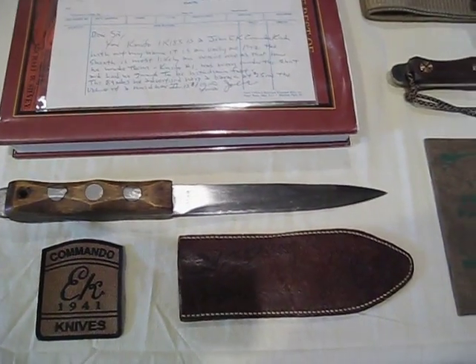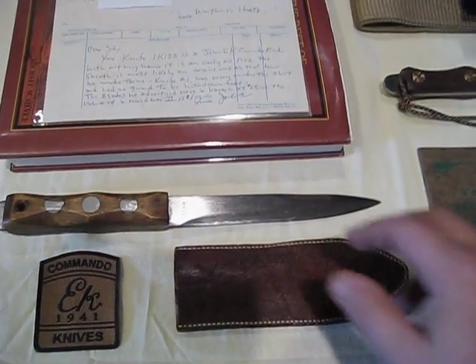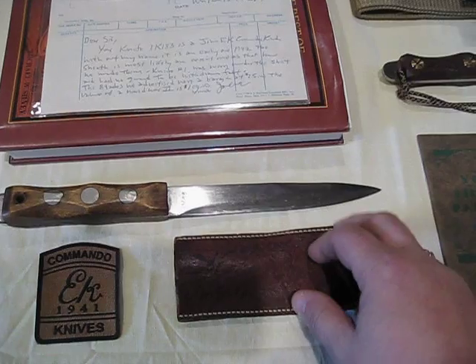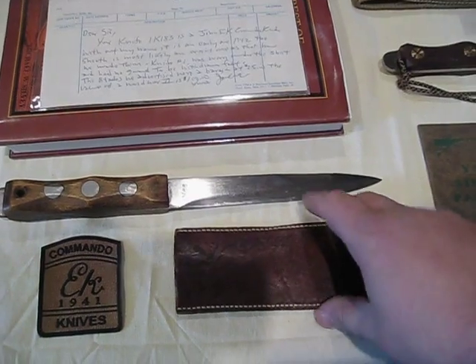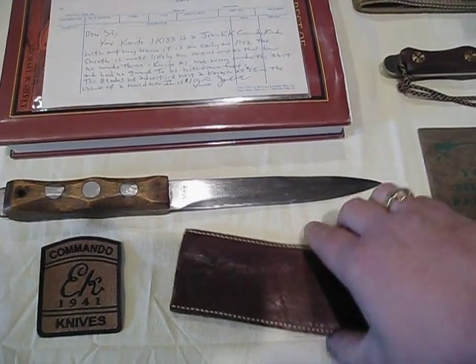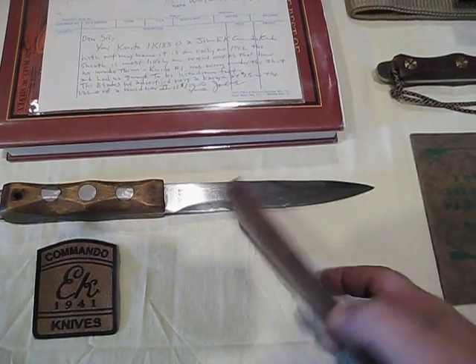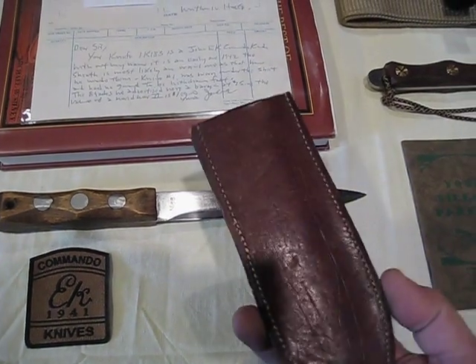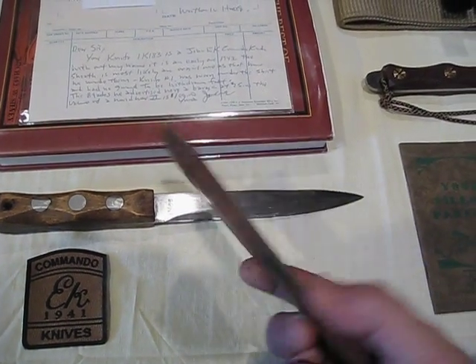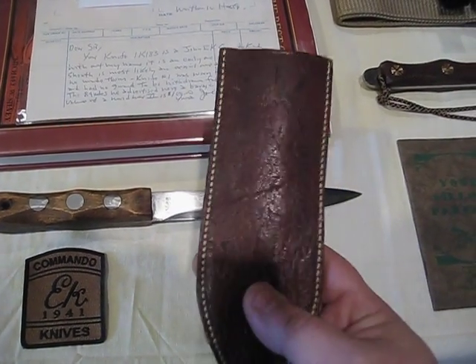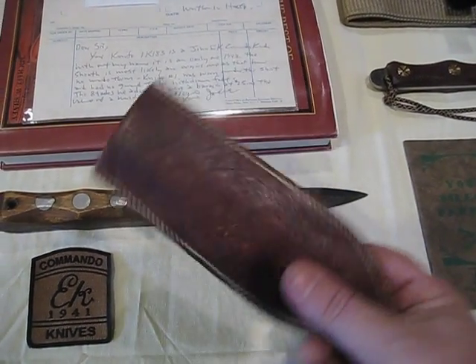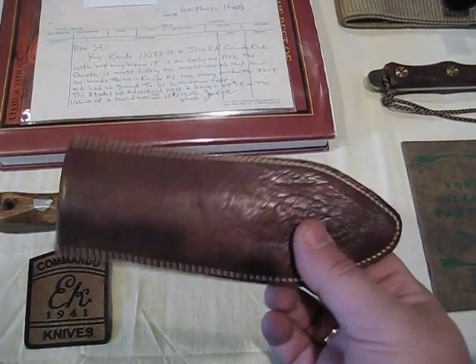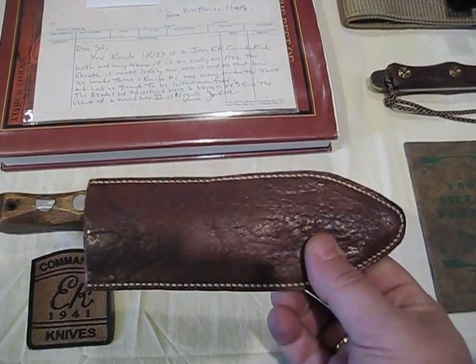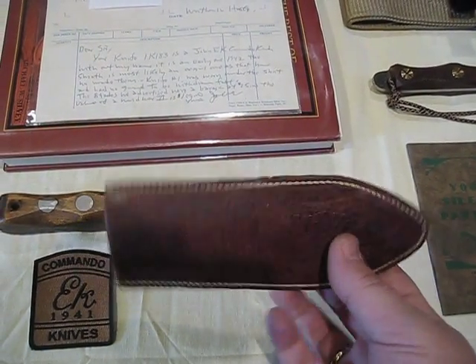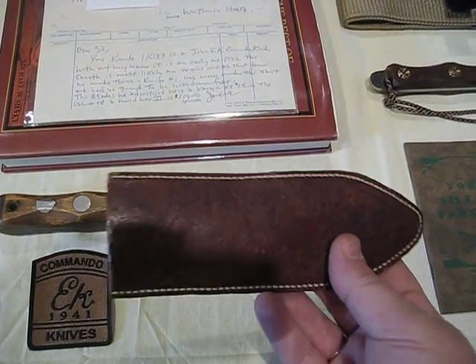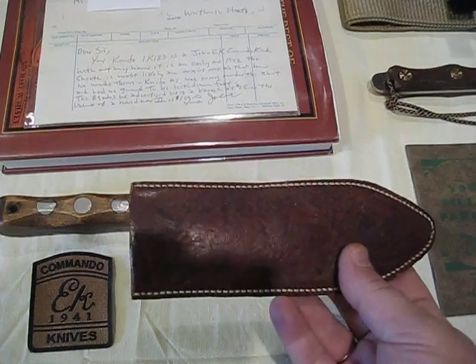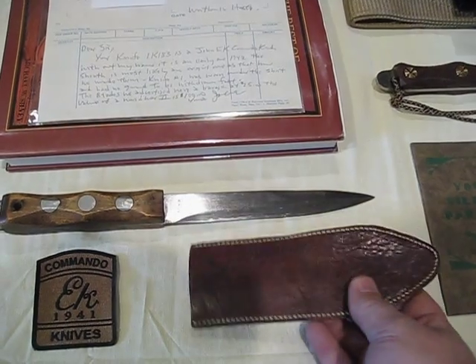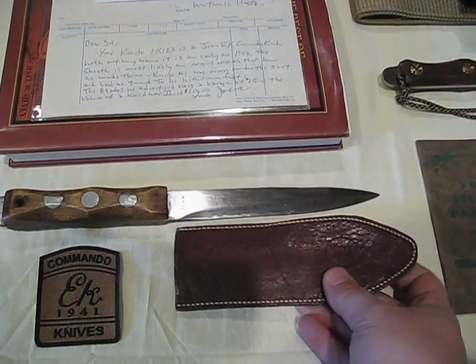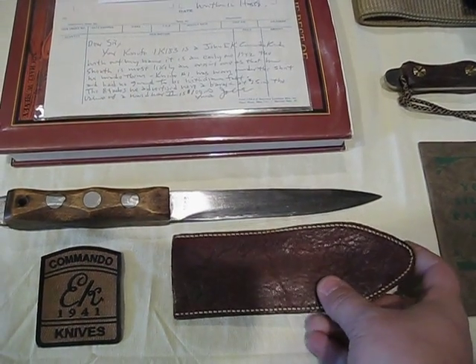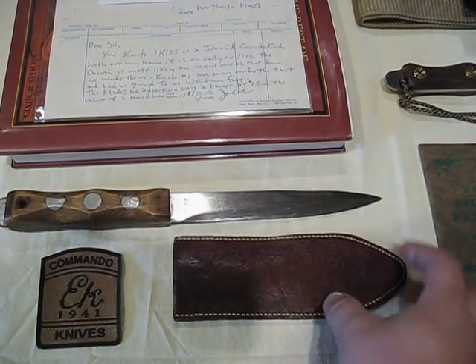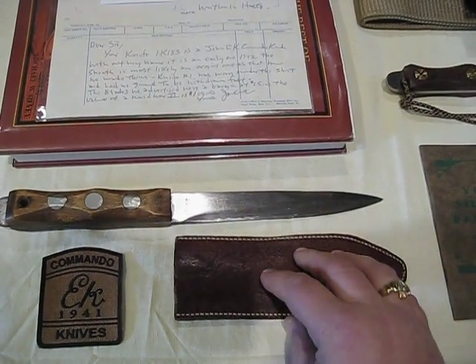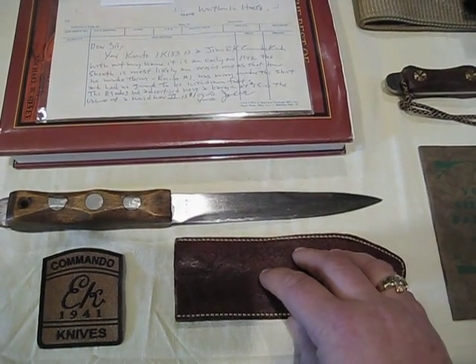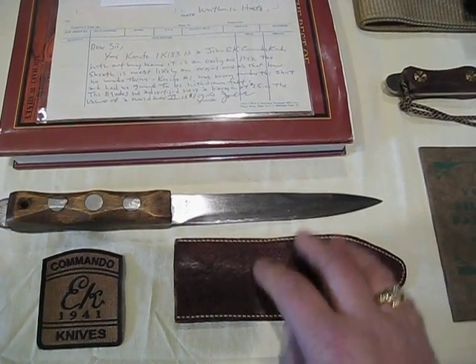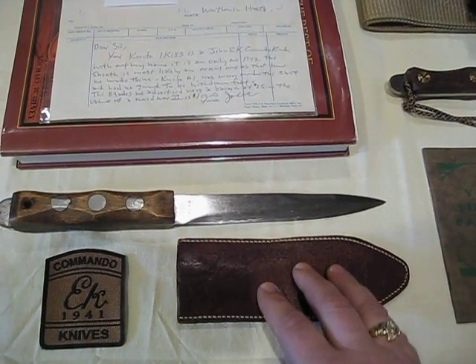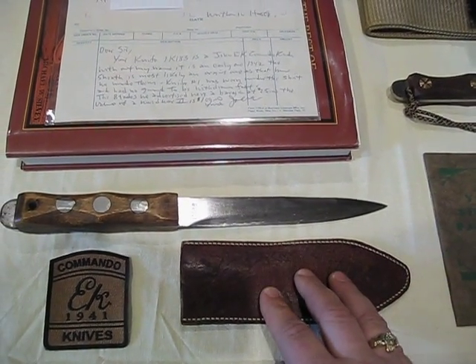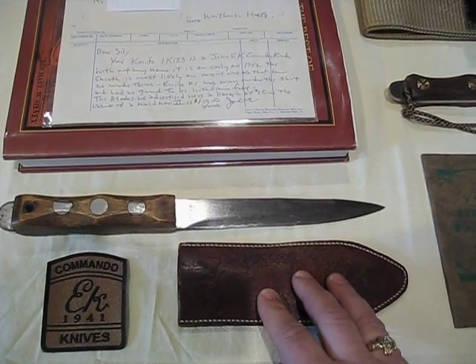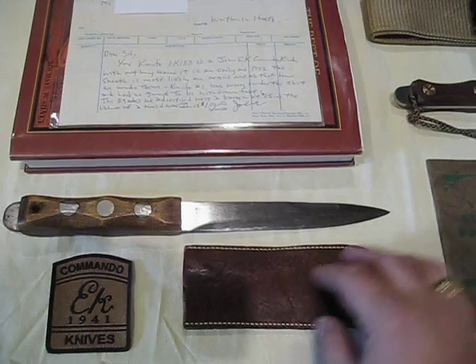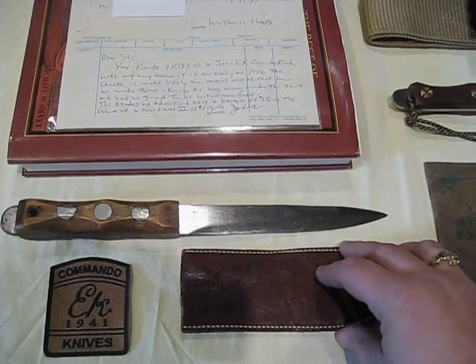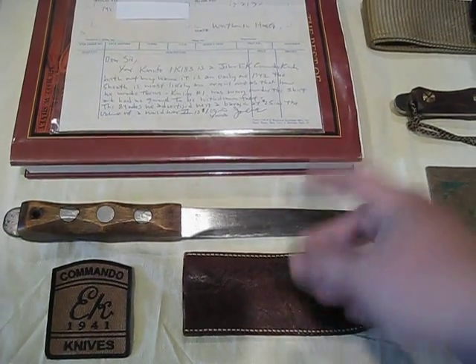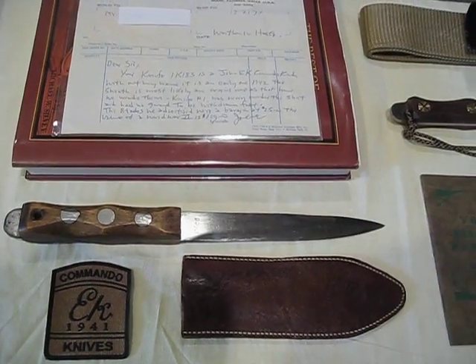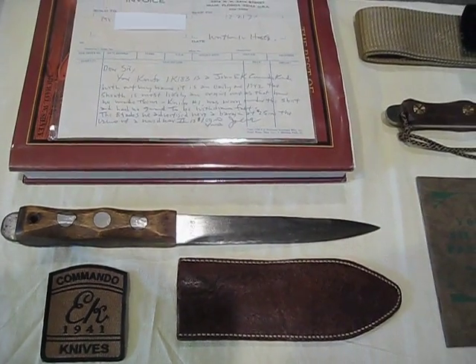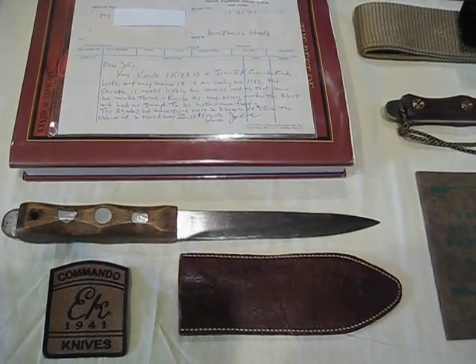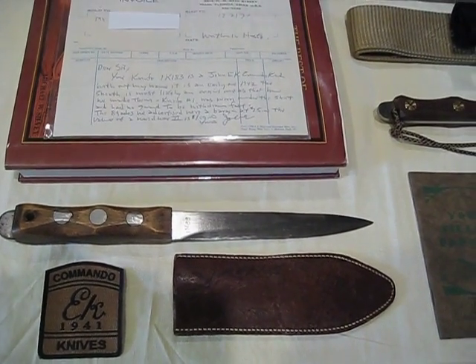This is the scabbard that was originally paired with the knife. And it's the same type of one that was being discussed in the letter.